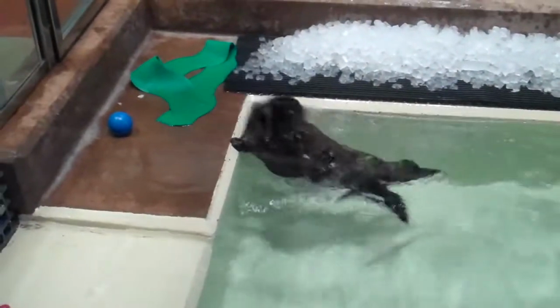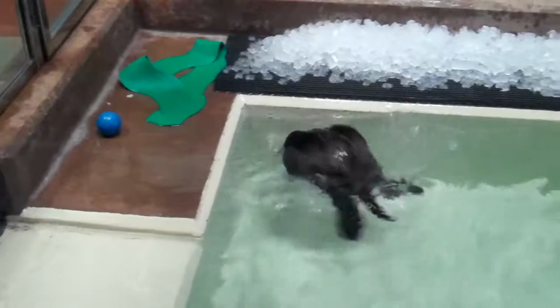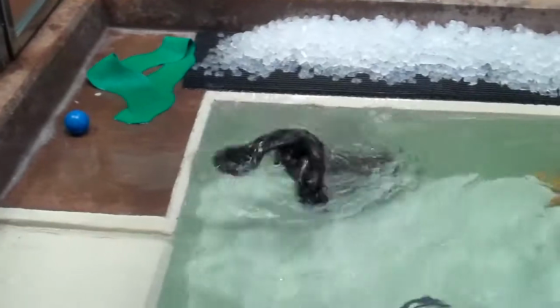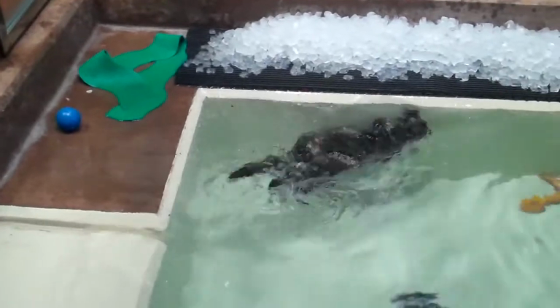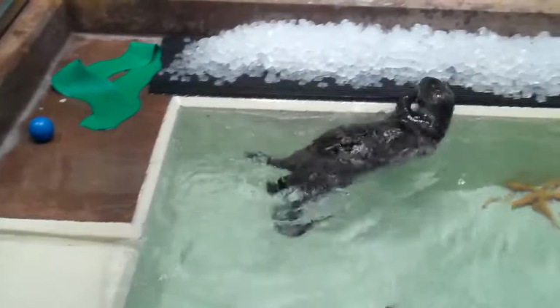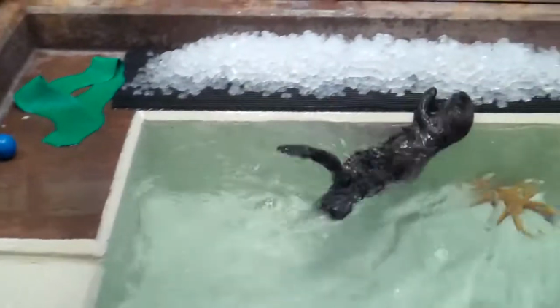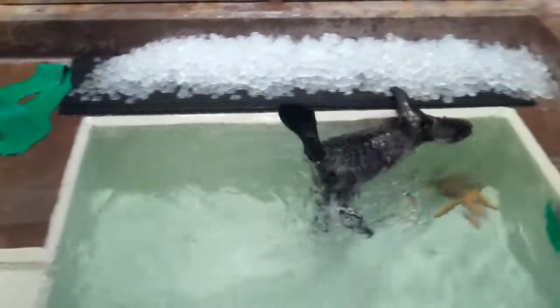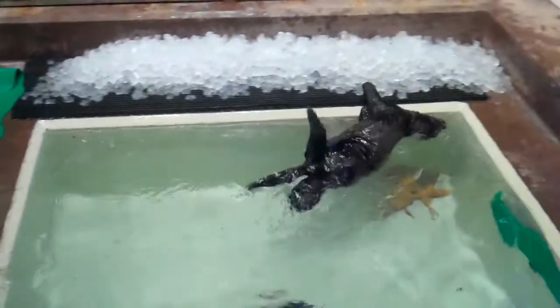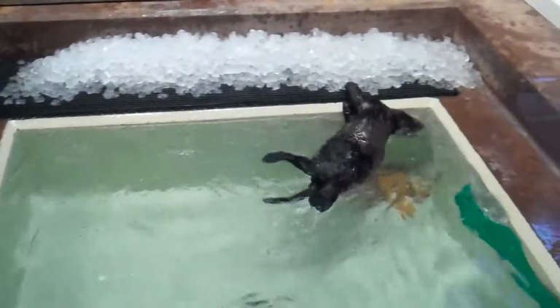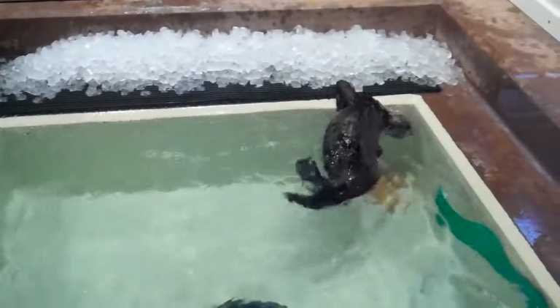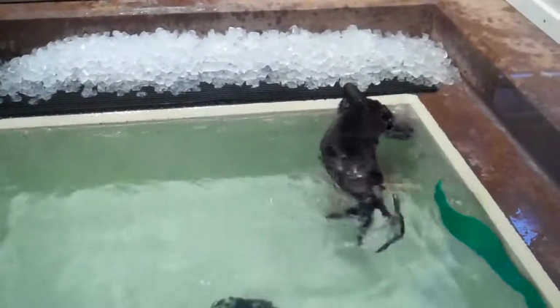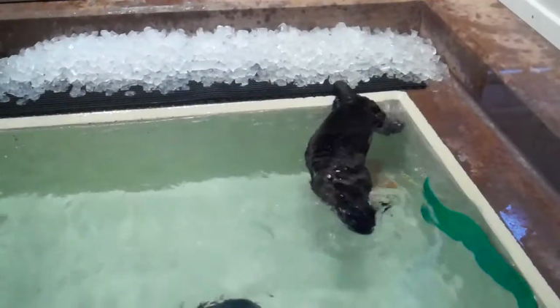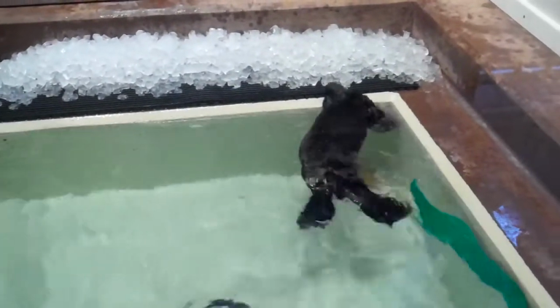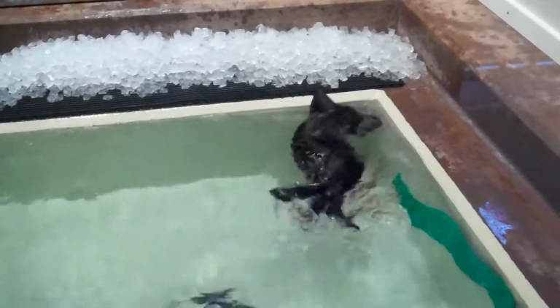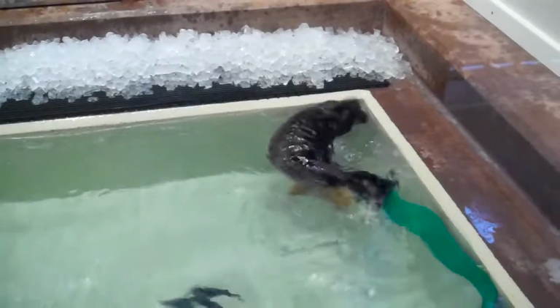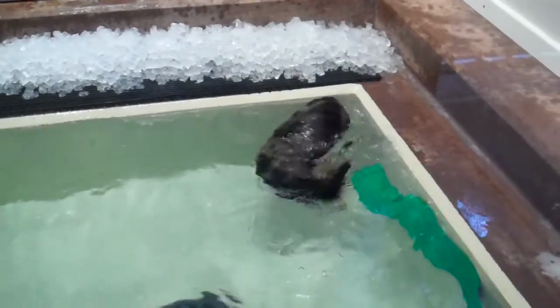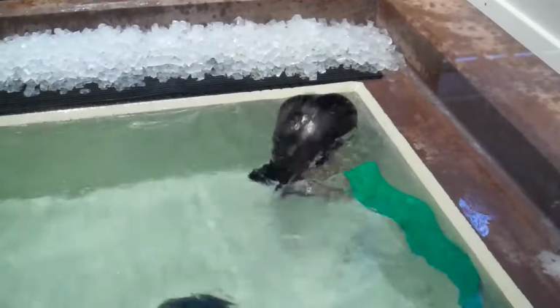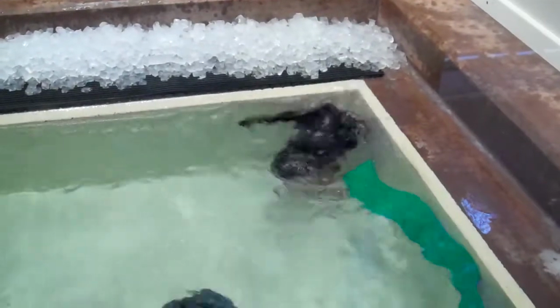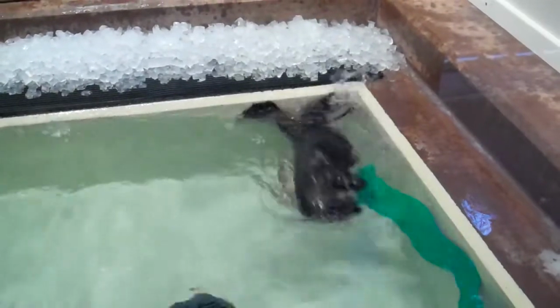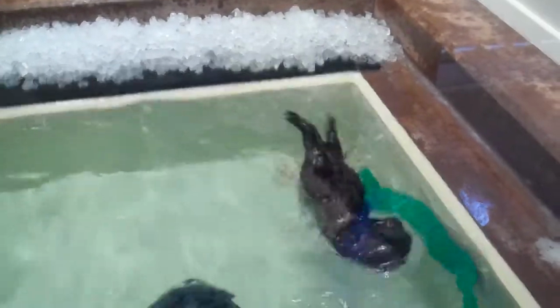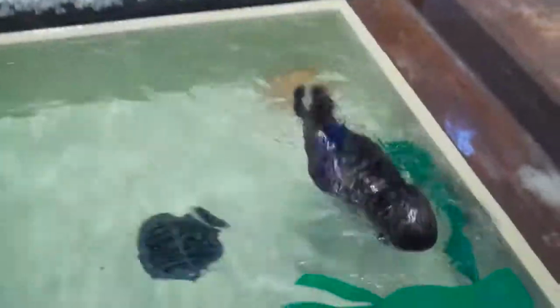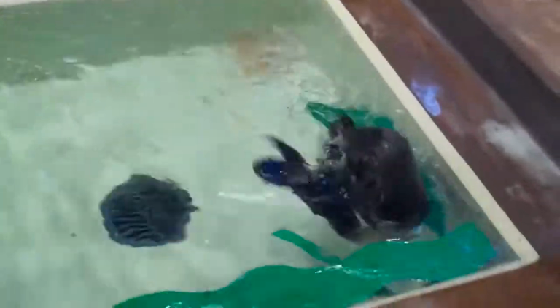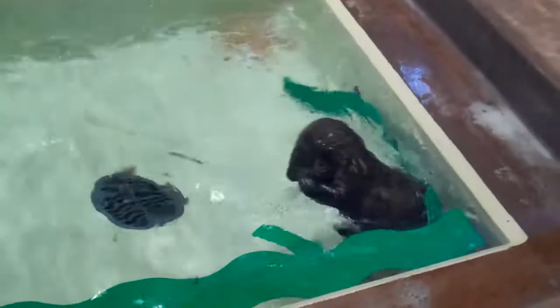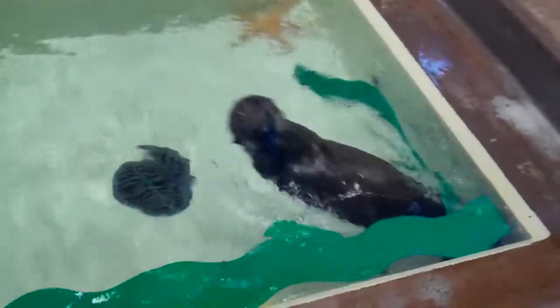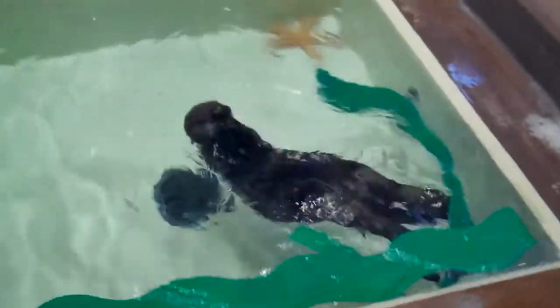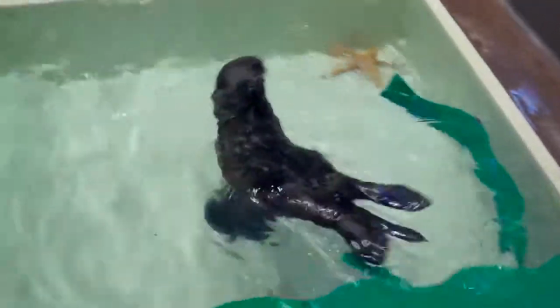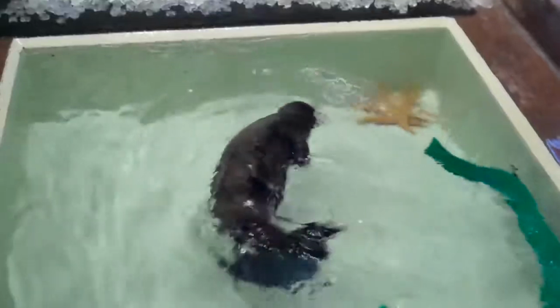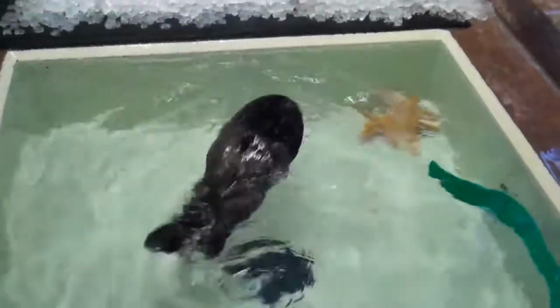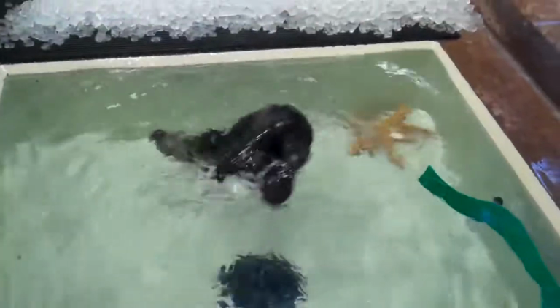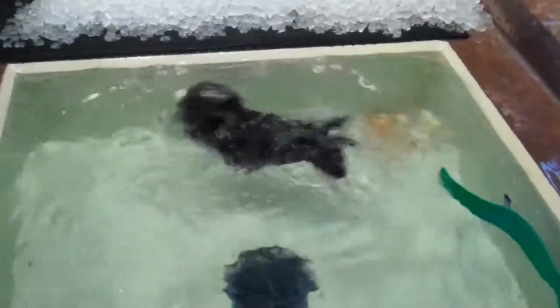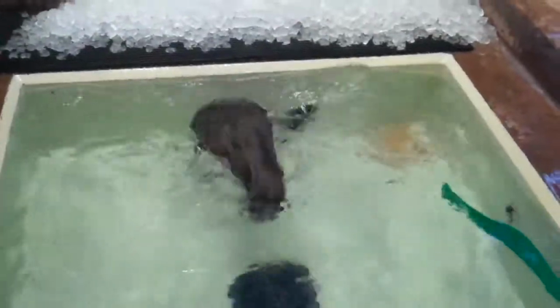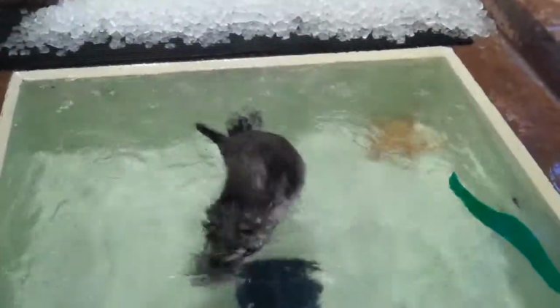Eventually, our orphan pups are able to take care of themselves. At that point, our team's work is done, and they can live and play with the other adult otters at Rocky Point. We'll look back at our progress and celebrate the pups reaching that milestone.